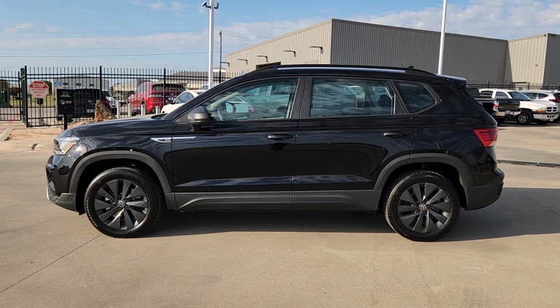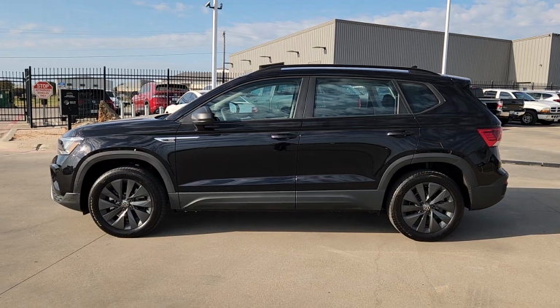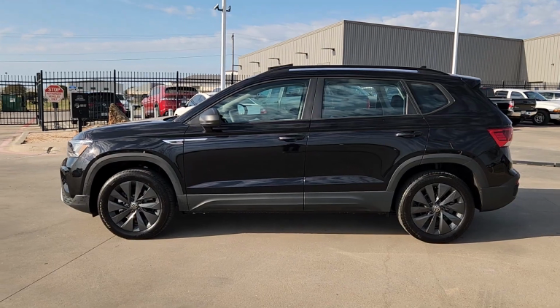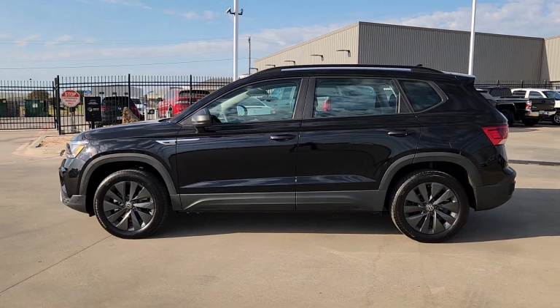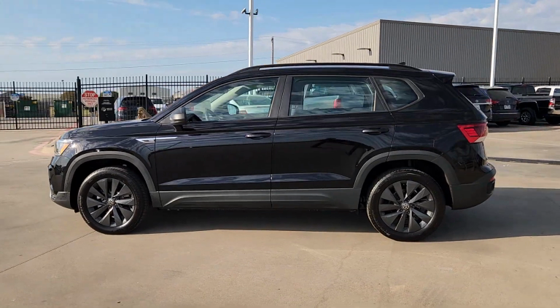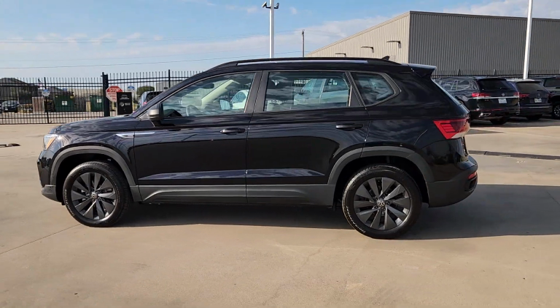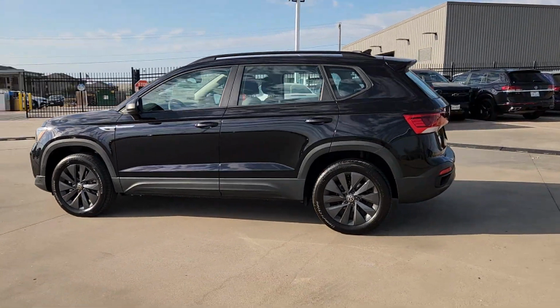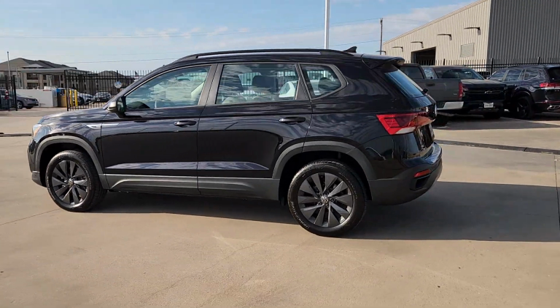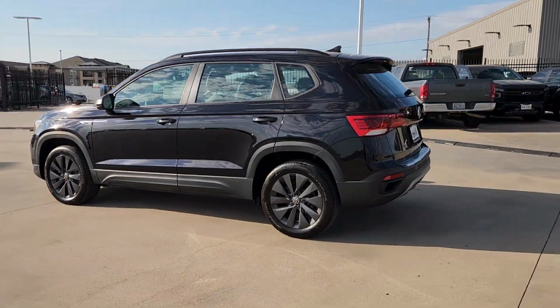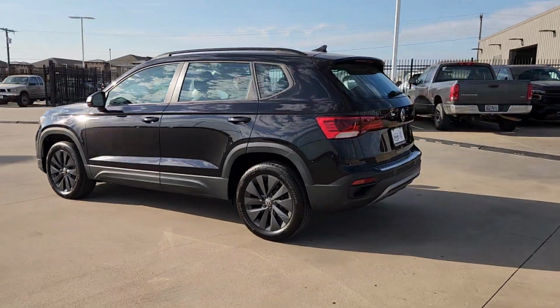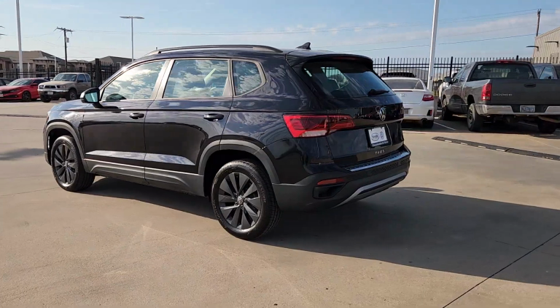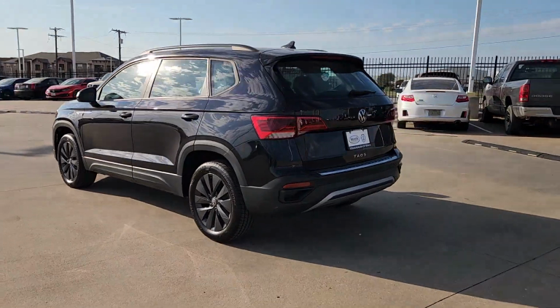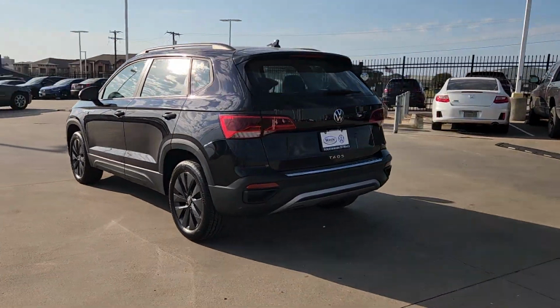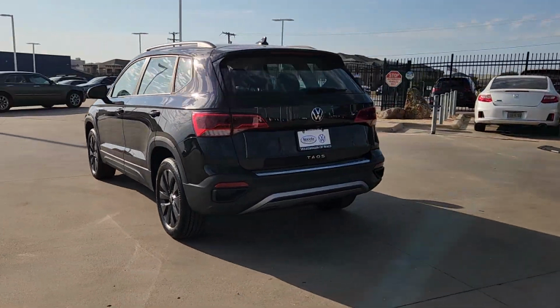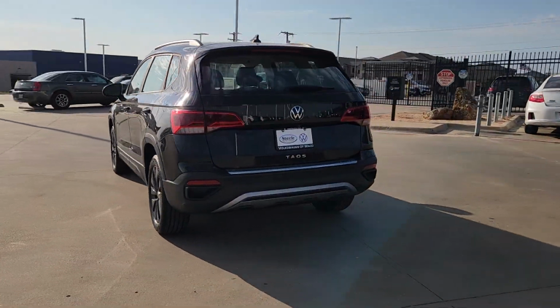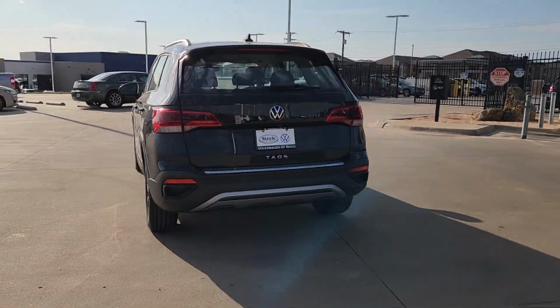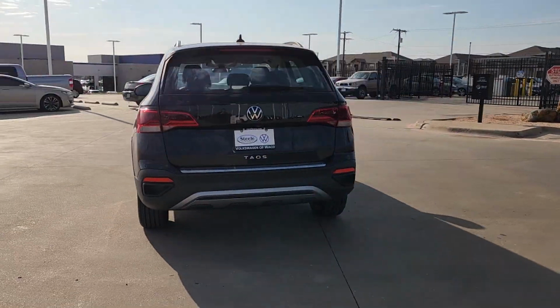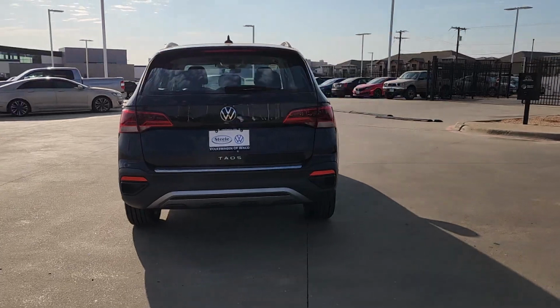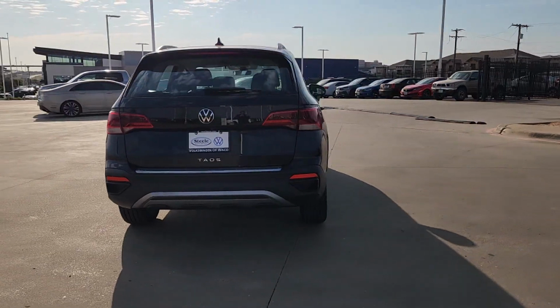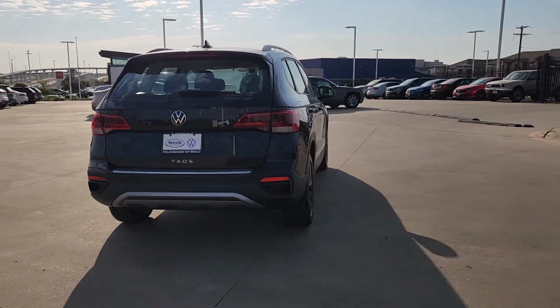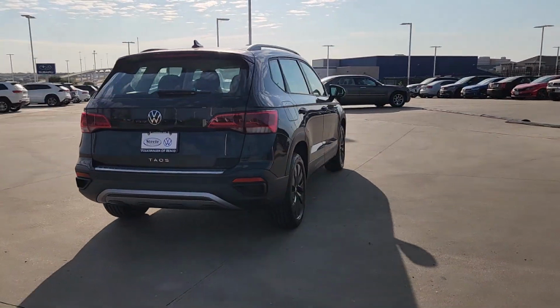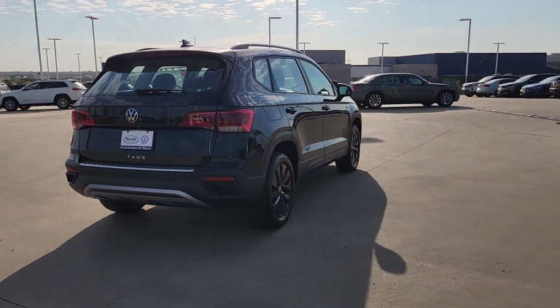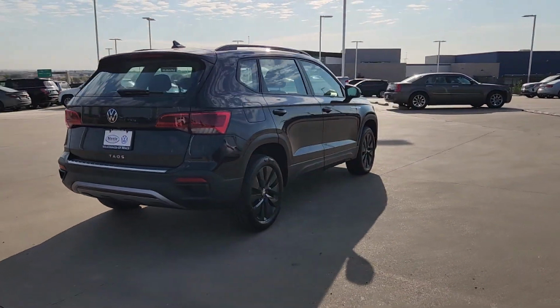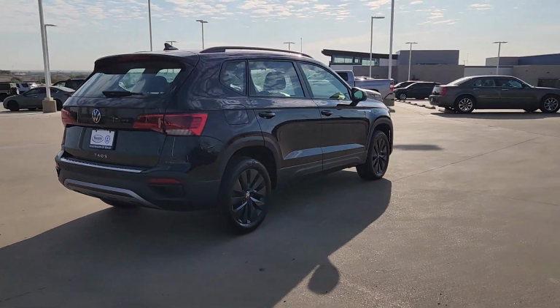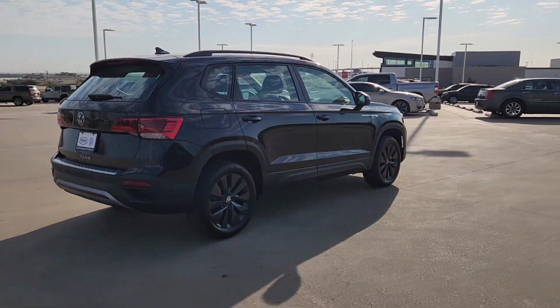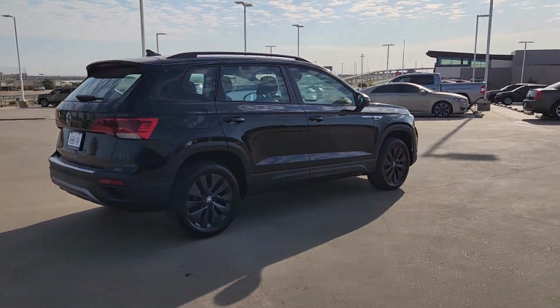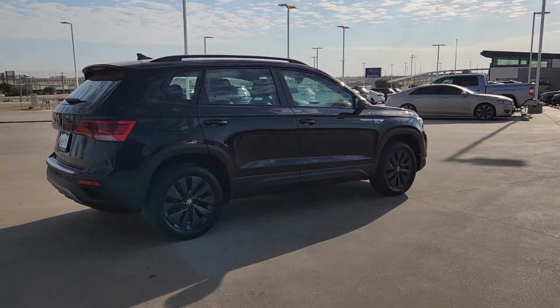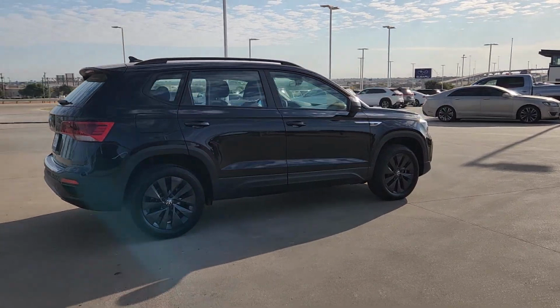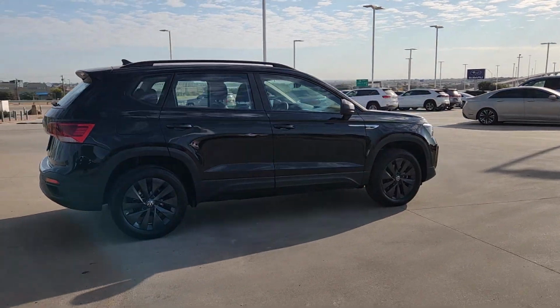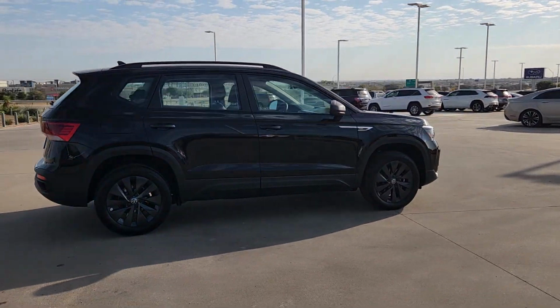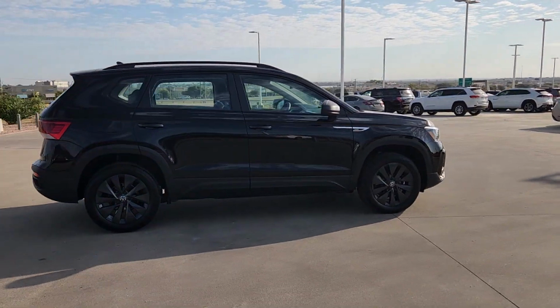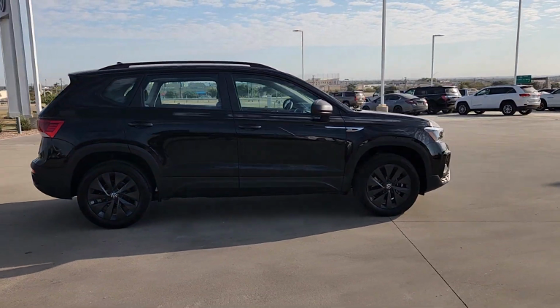Get a feel for the 2024 Volkswagen Taos. Find your fun in this thoughtfully designed Taos. From its spacious cabin to its smooth ride and suite of modern creature comforts, this adventurous vehicle makes the journey a joy.